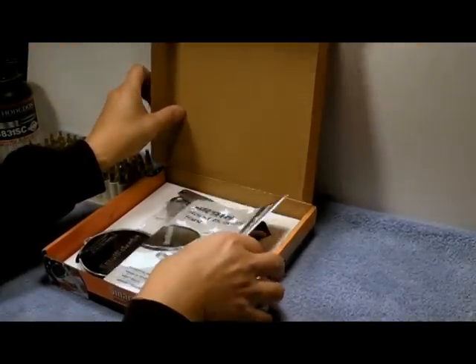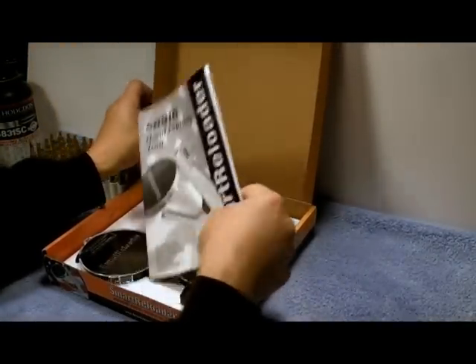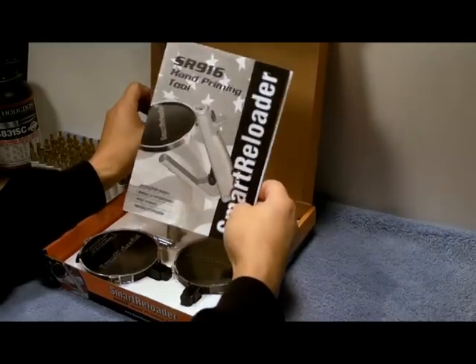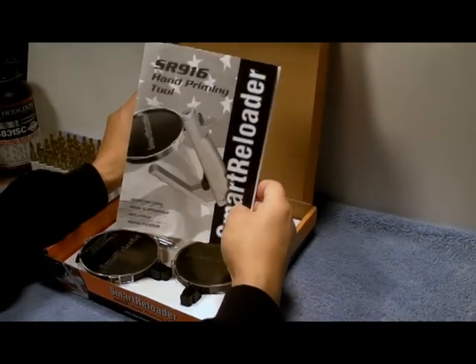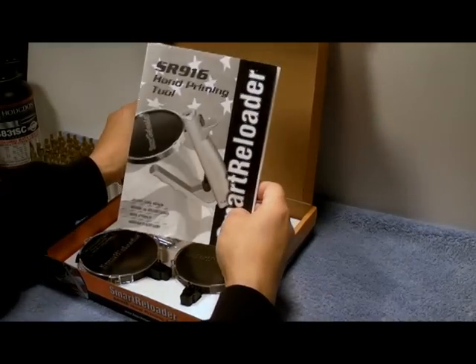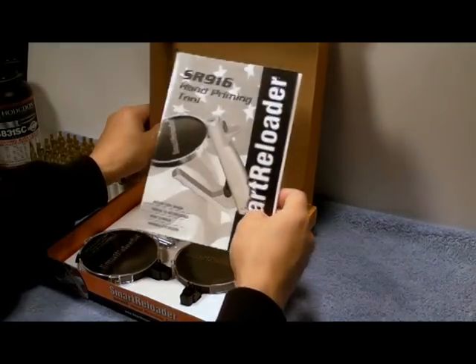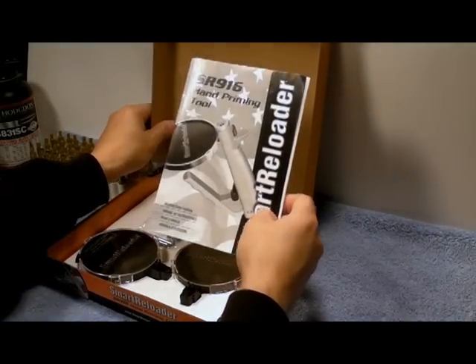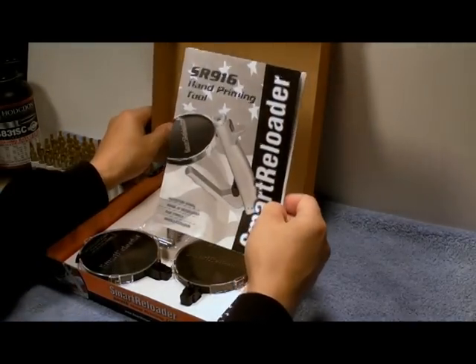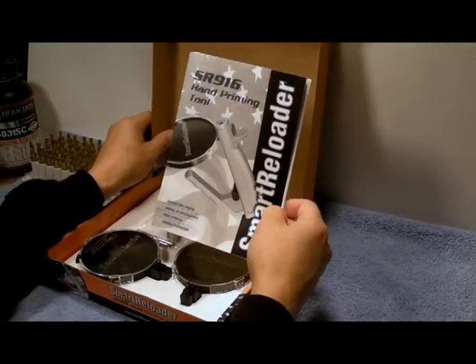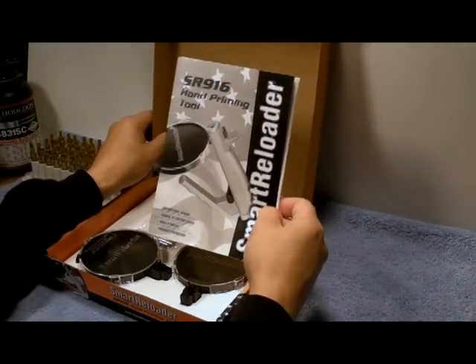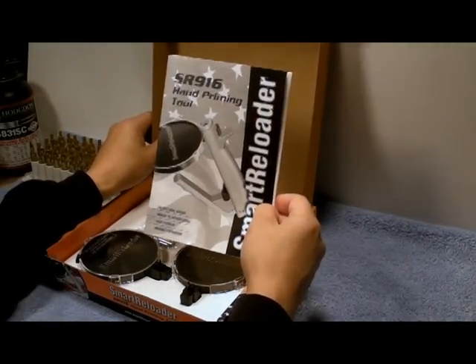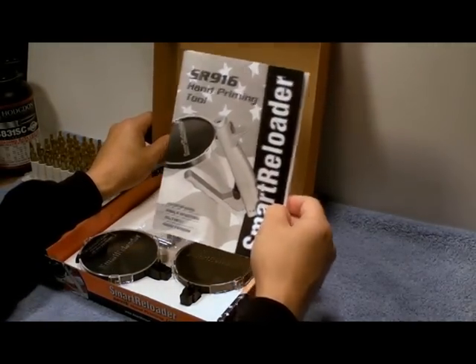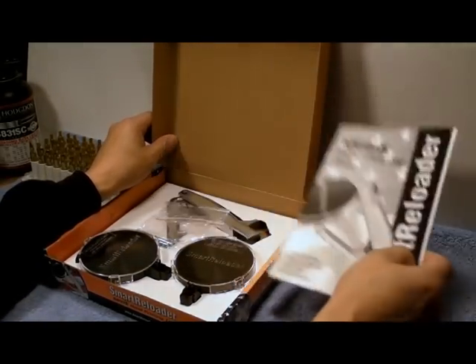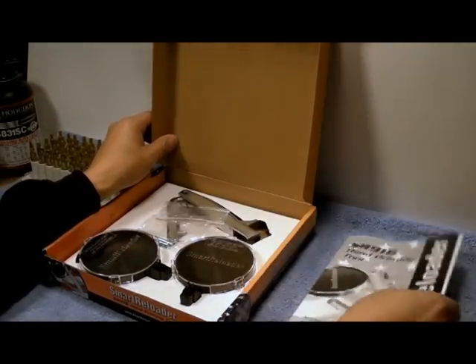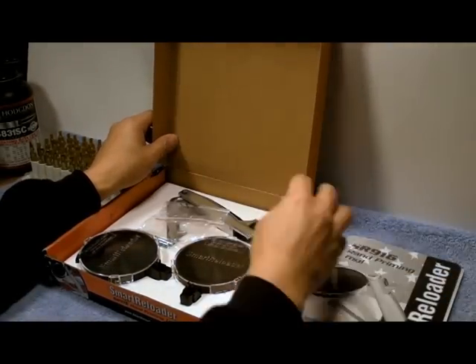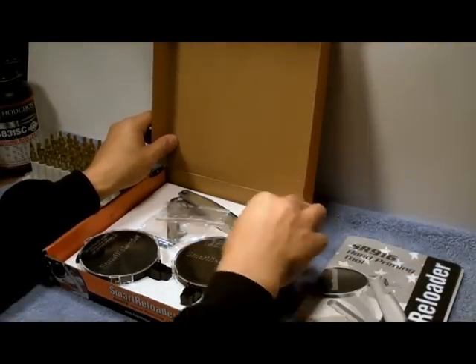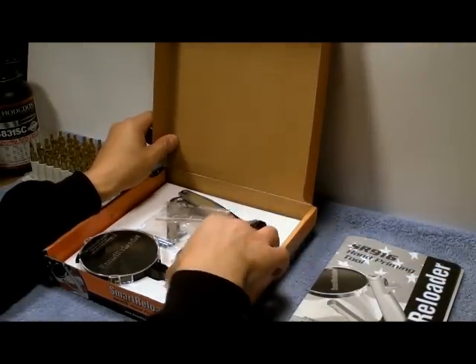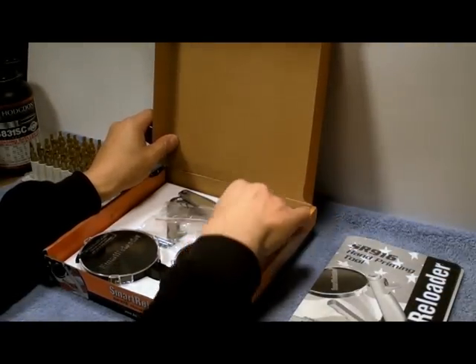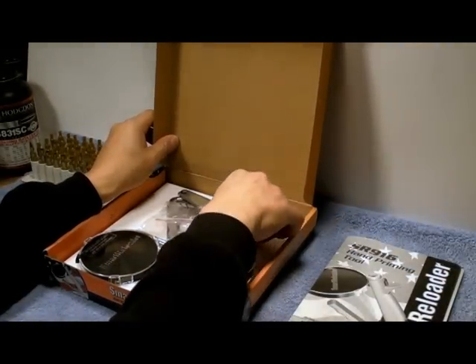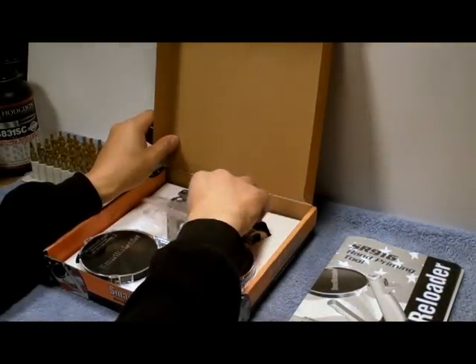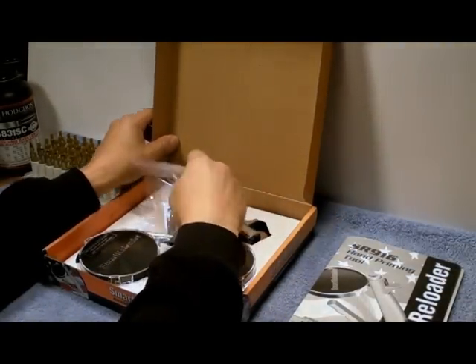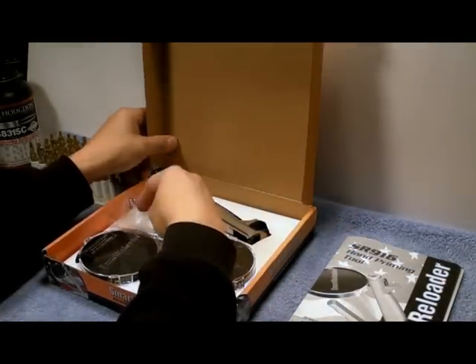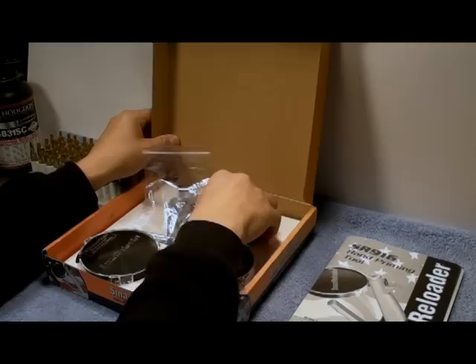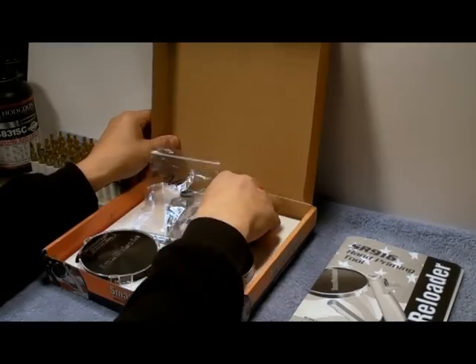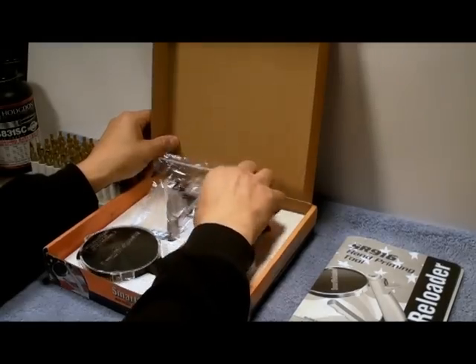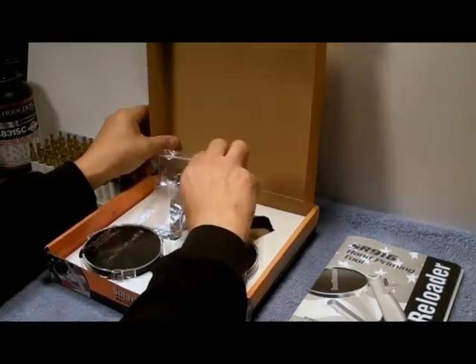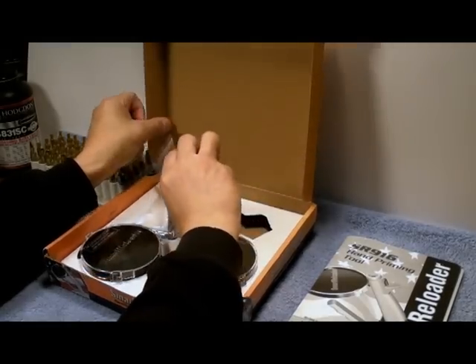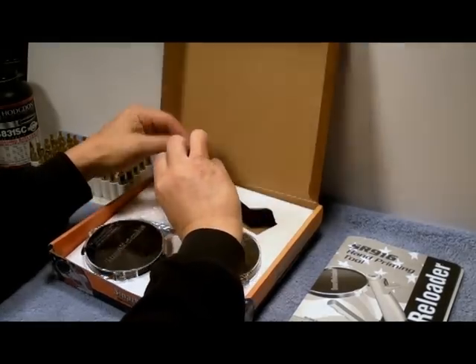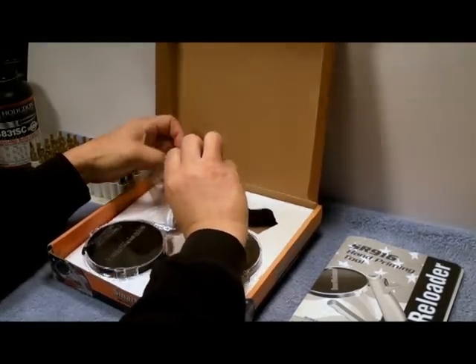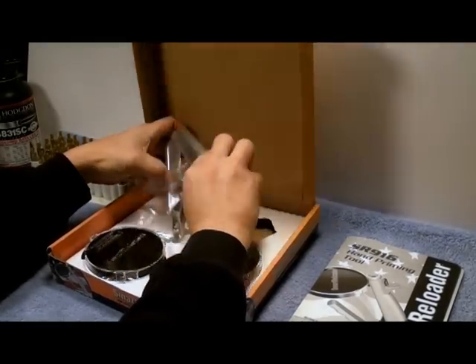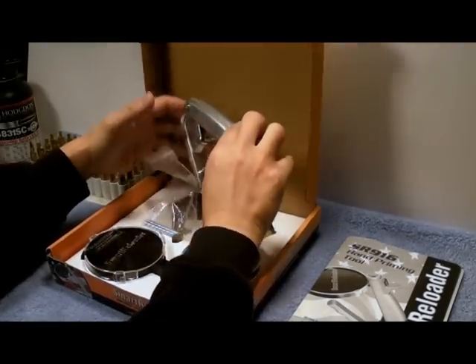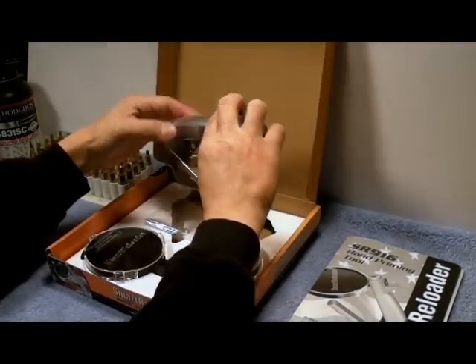Here's the owner's manual — it's important you thoroughly read this before using. And here's the hand priming tool itself.